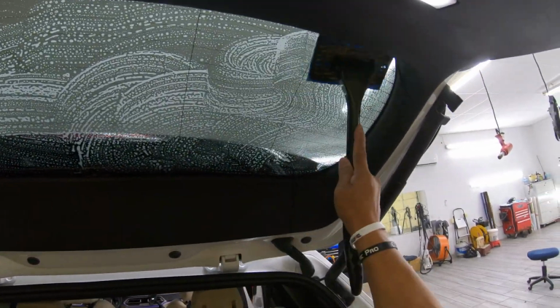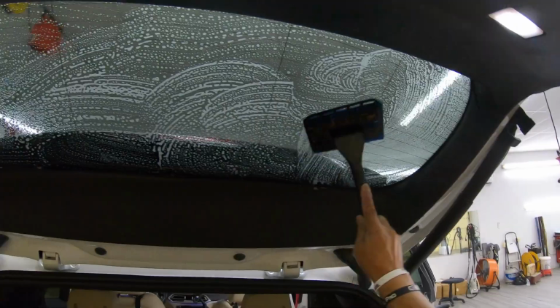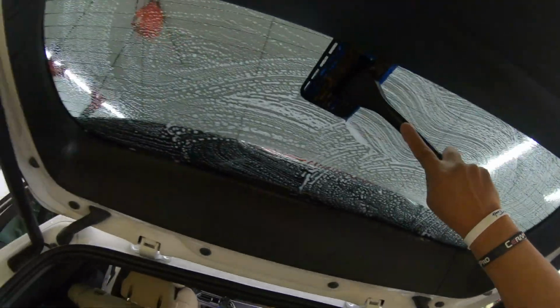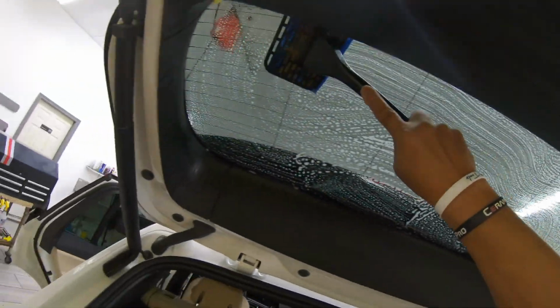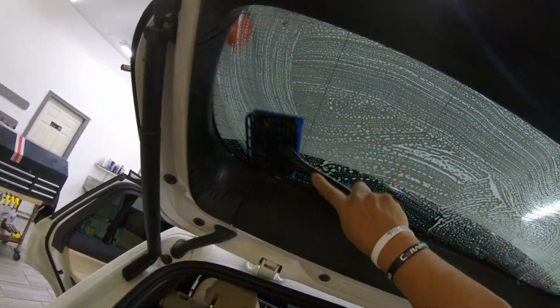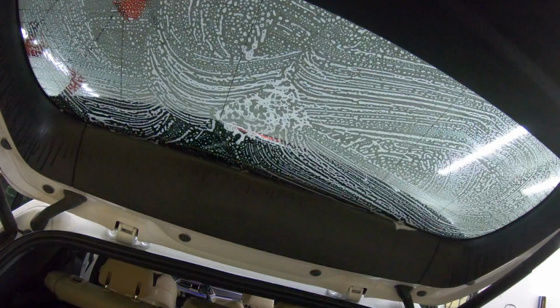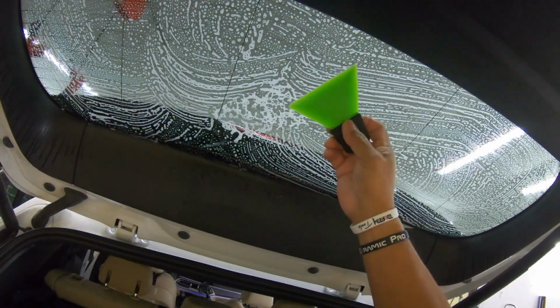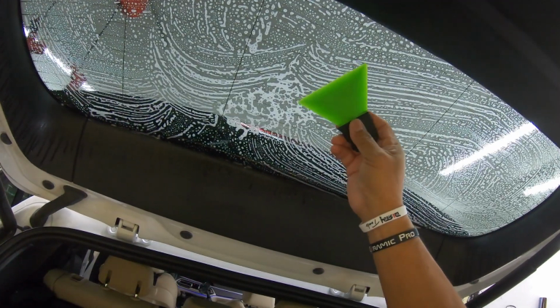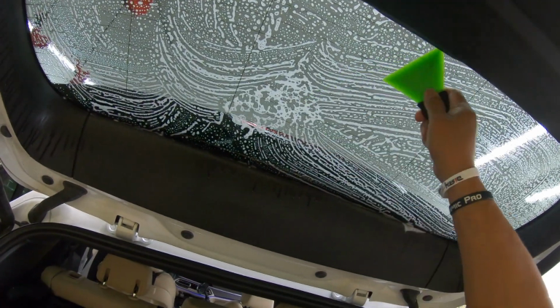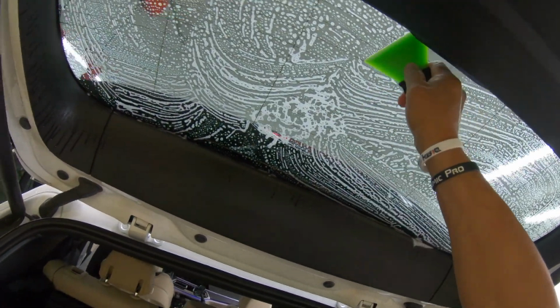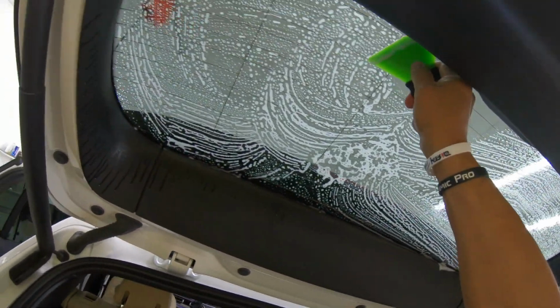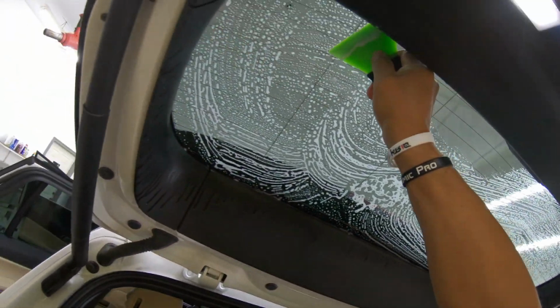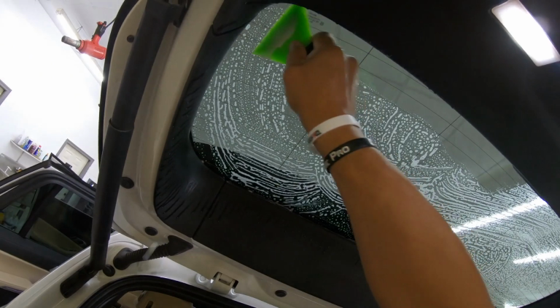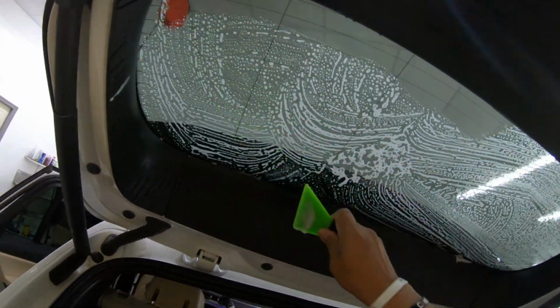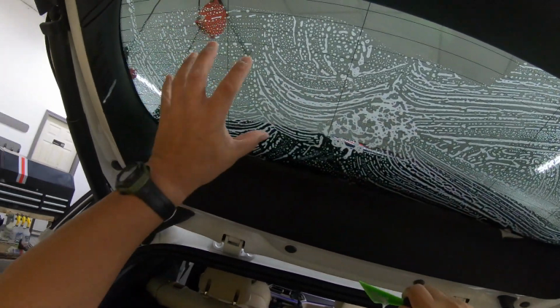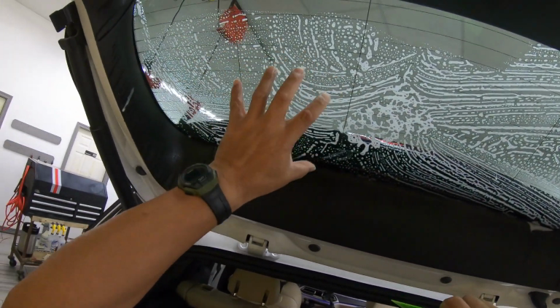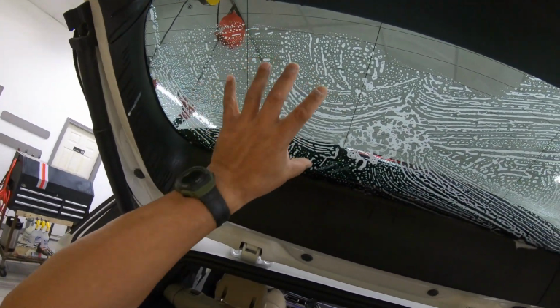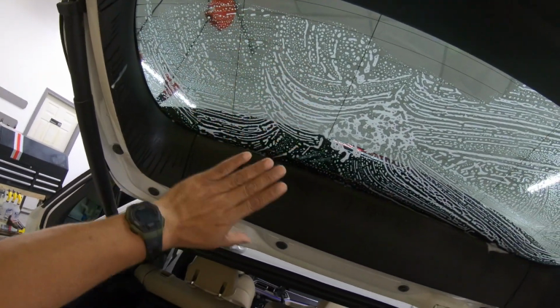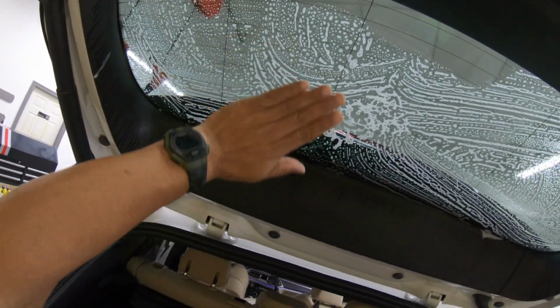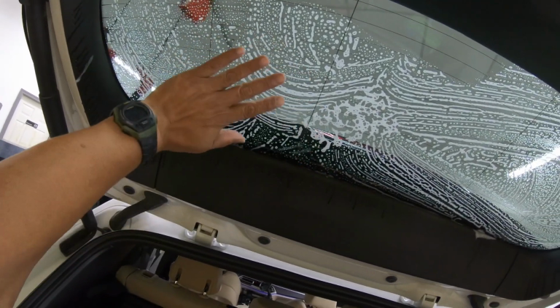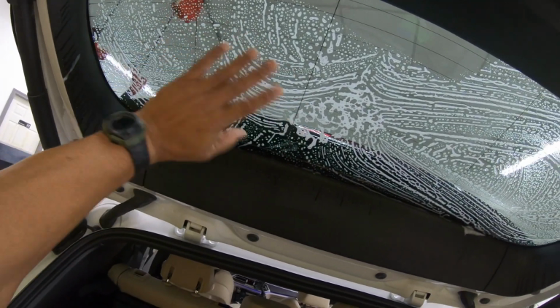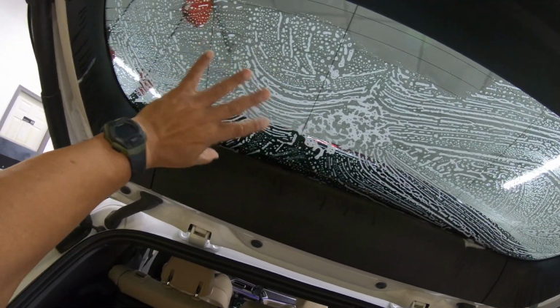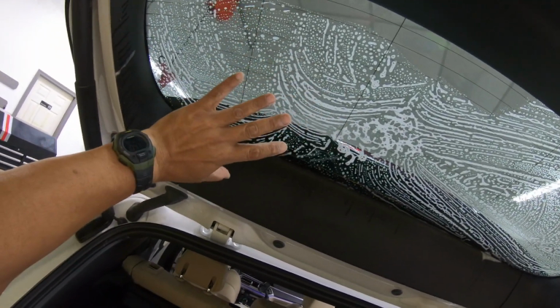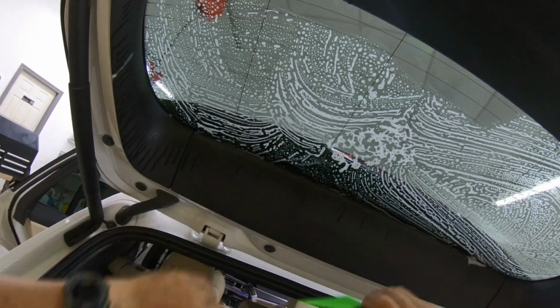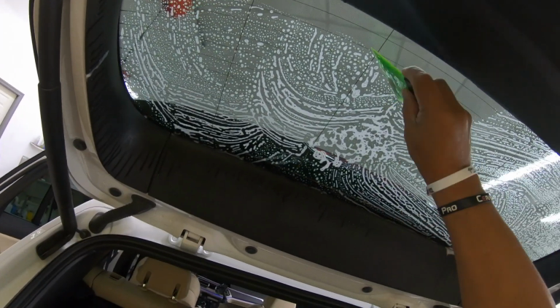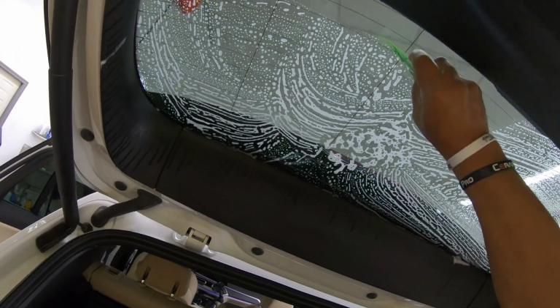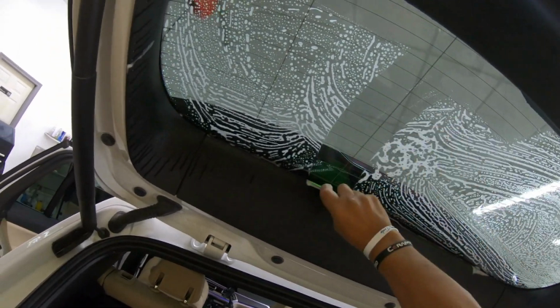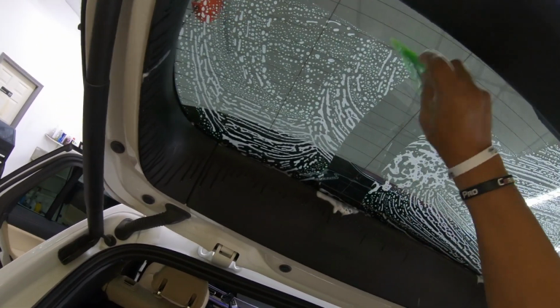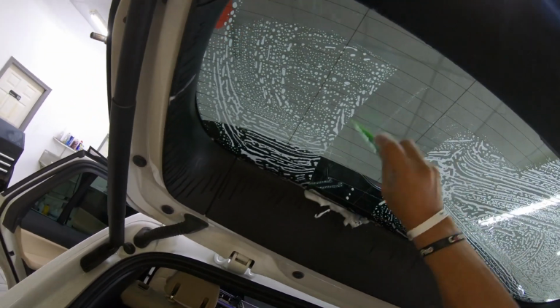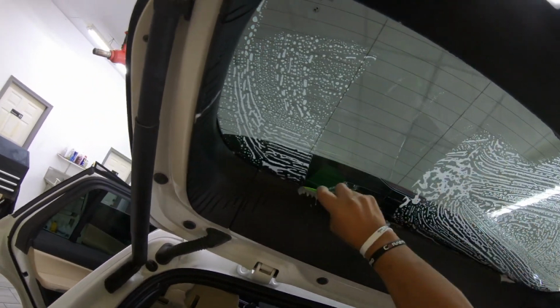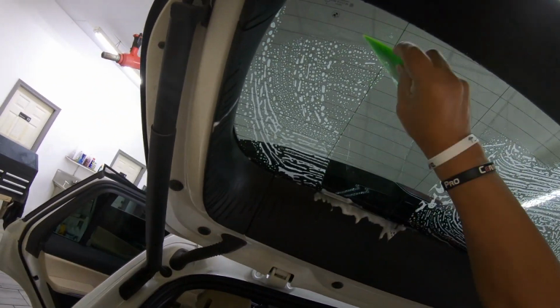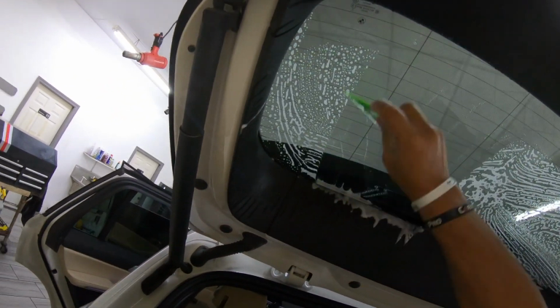Scrub just a bit with a plastic razor blade, because these little pinhole things are really dust particles that your white scrubby or your blue scrubby is not dislodging. With a plastic razor blade, they'll be dislodged.